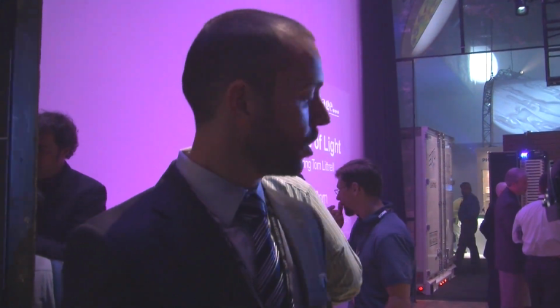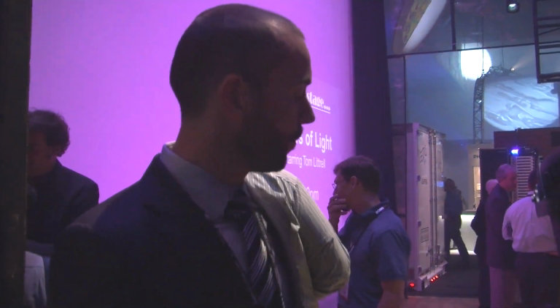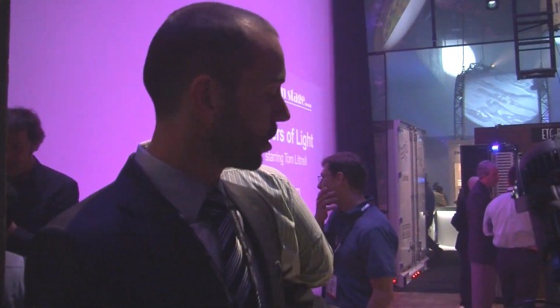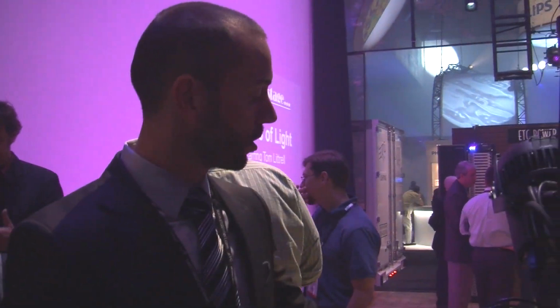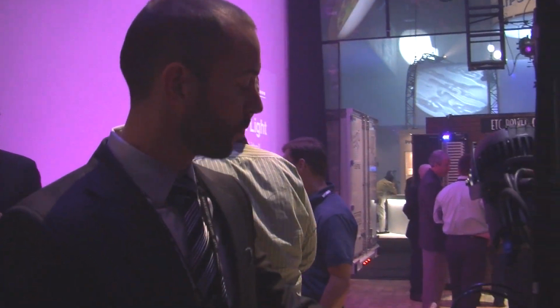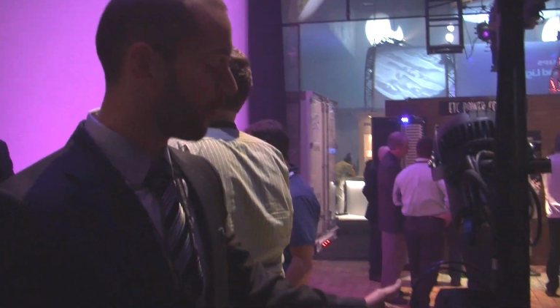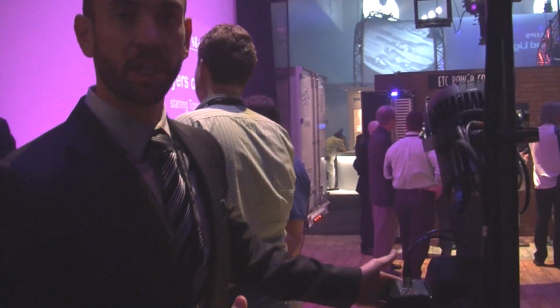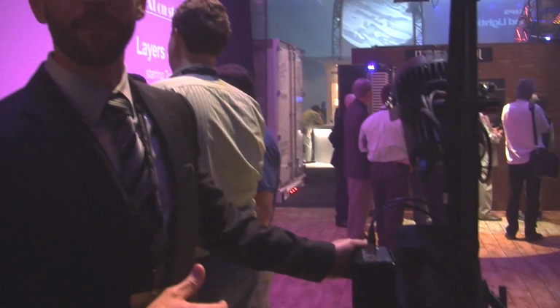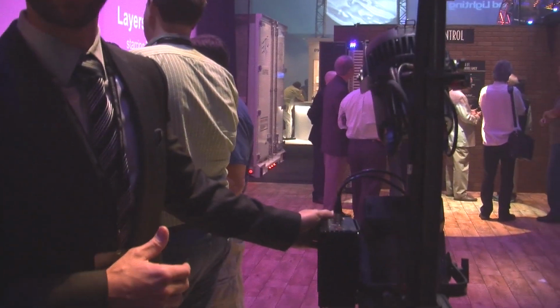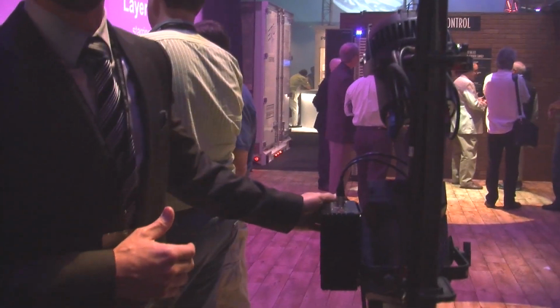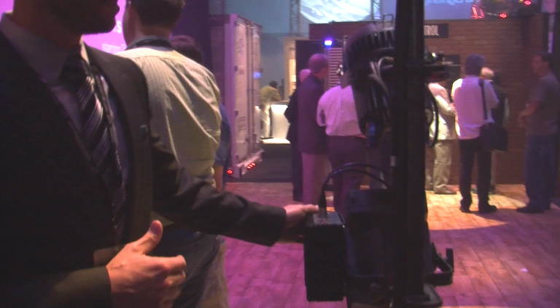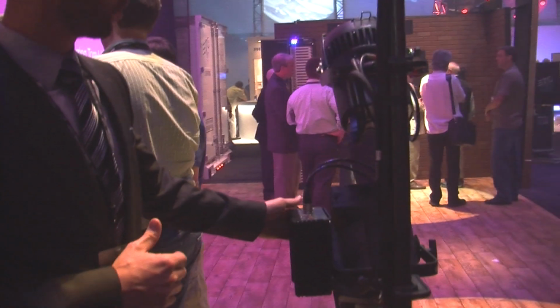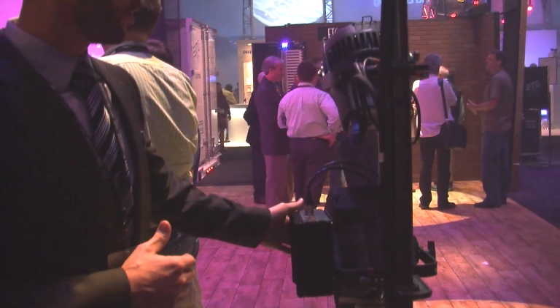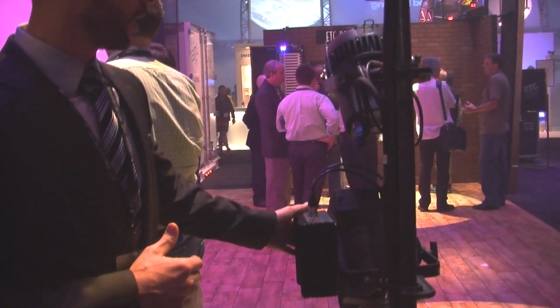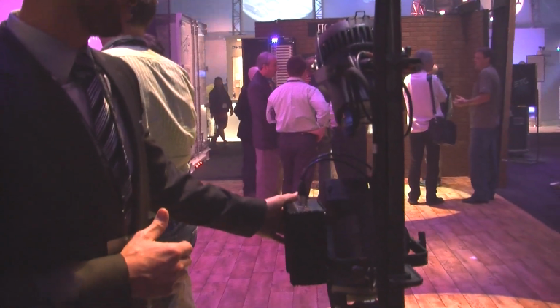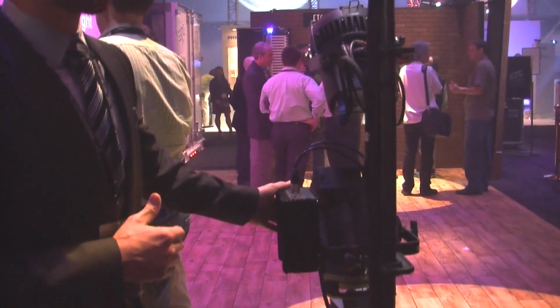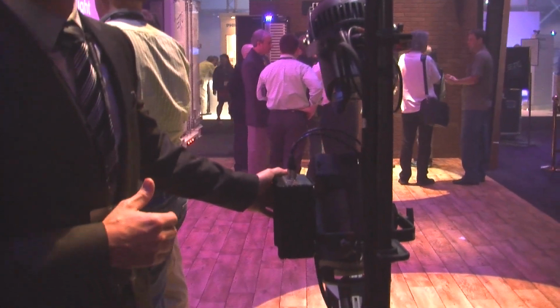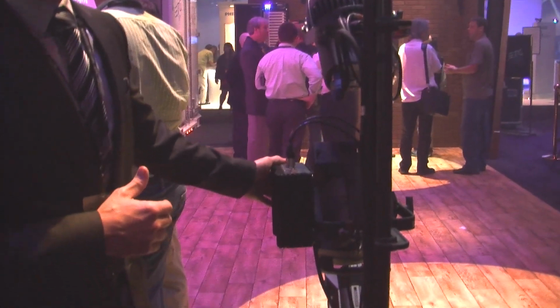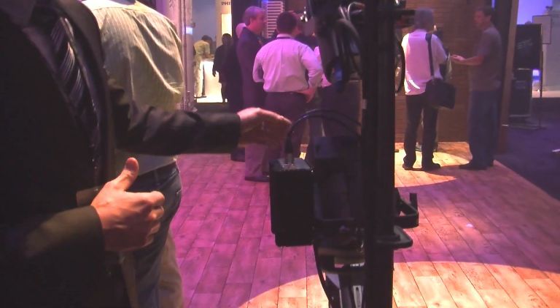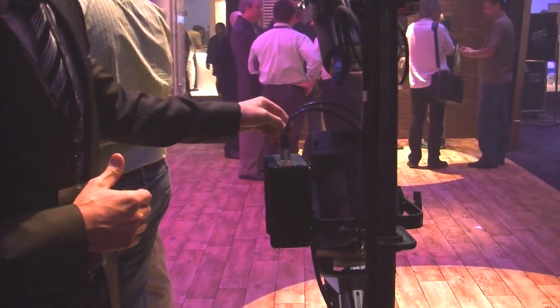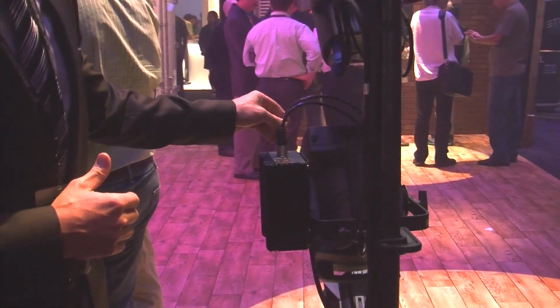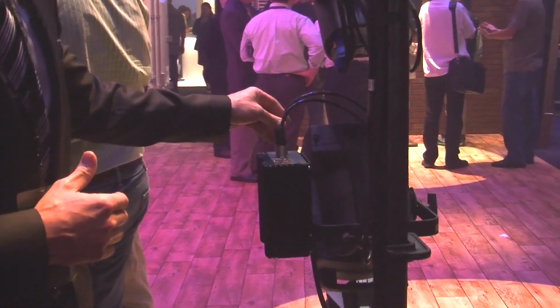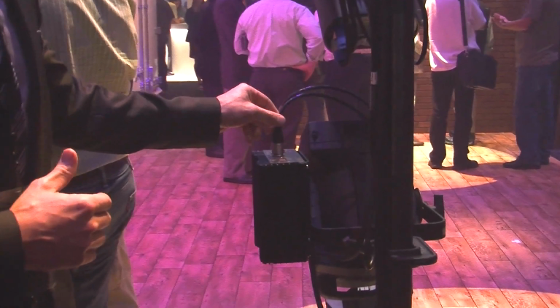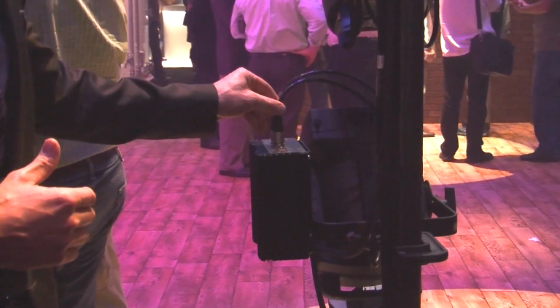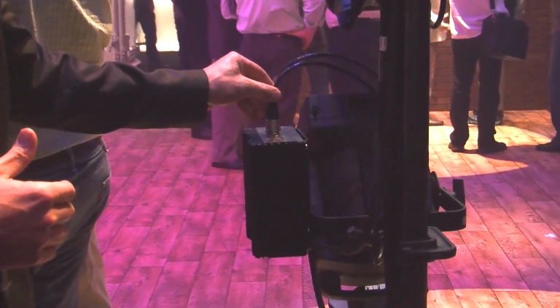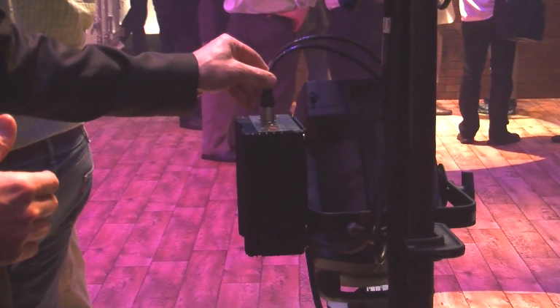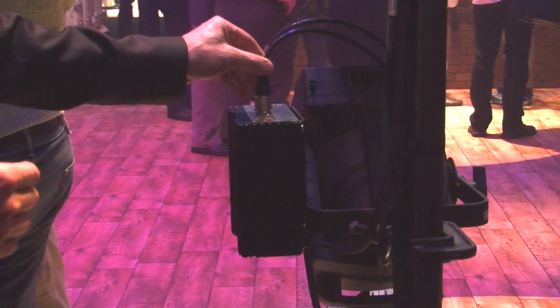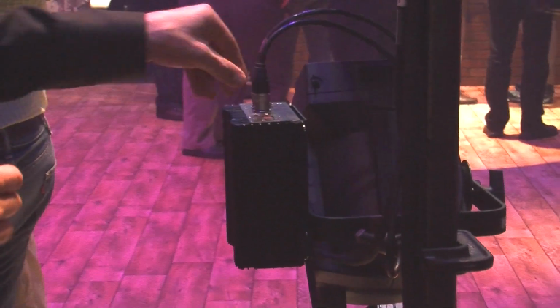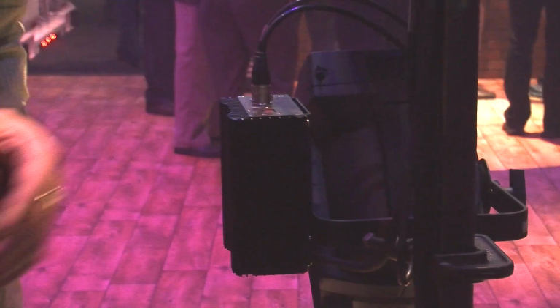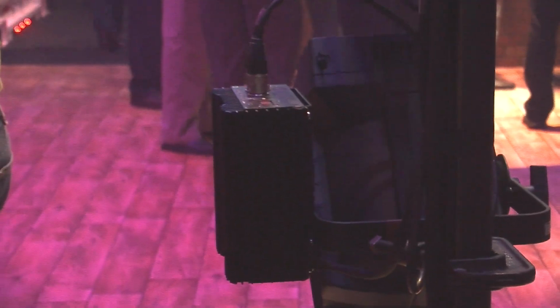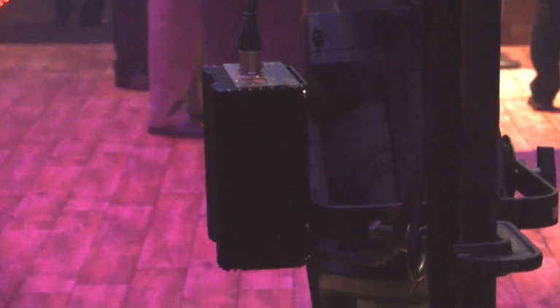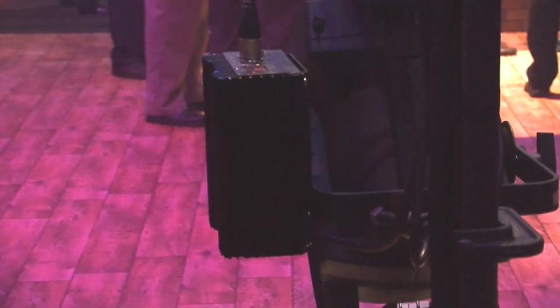So this is our Source 4 dimmer. It is a yoke mounted unit — it lives right on the fixture itself. It takes a DMX in, it has a pass-through as well, and can be powered off of a constant circuit.